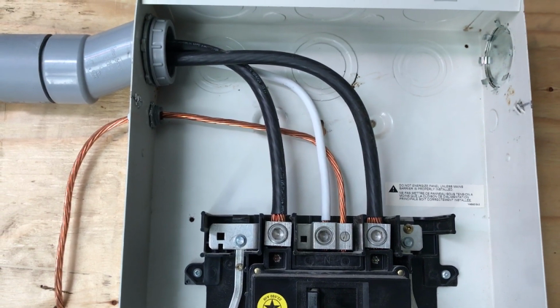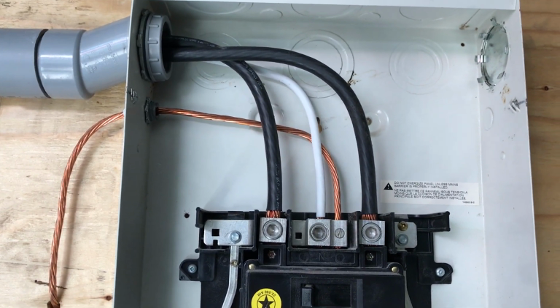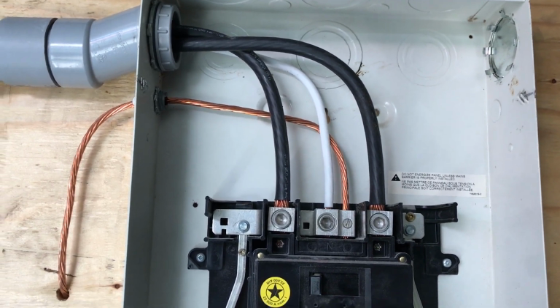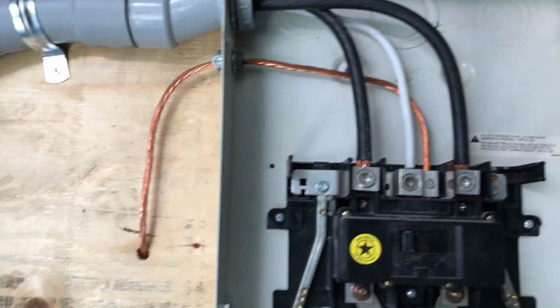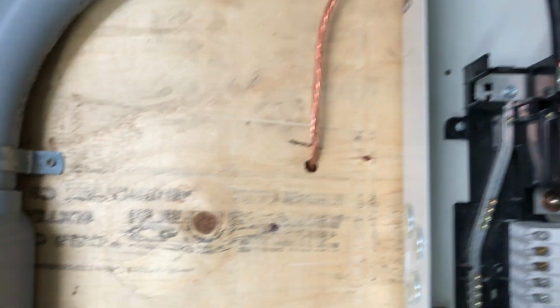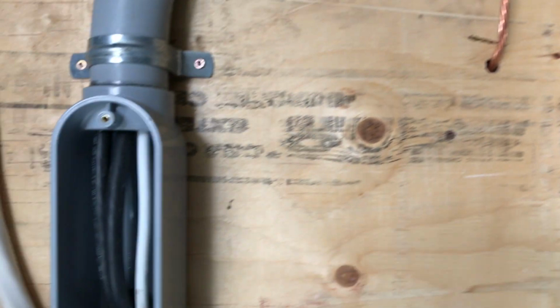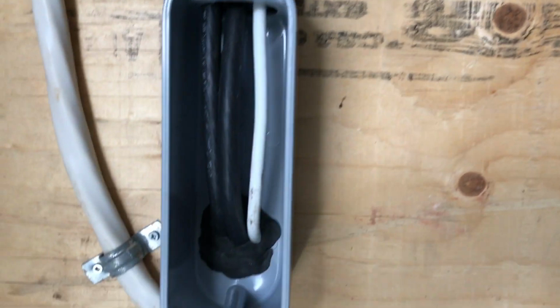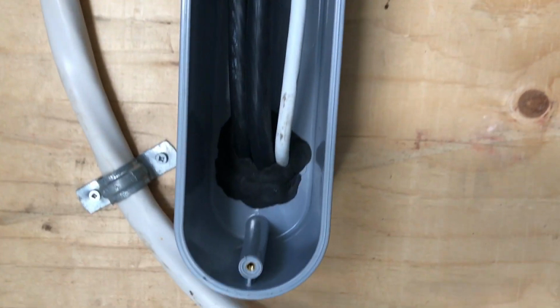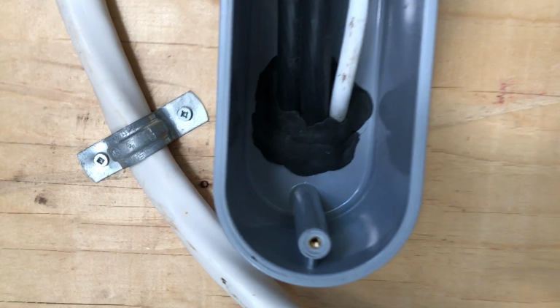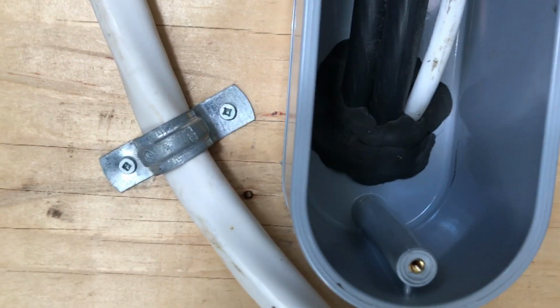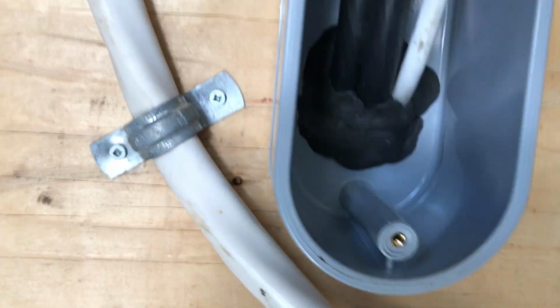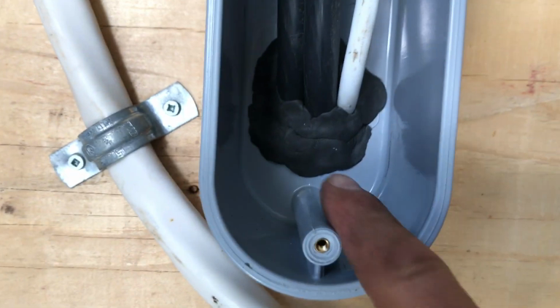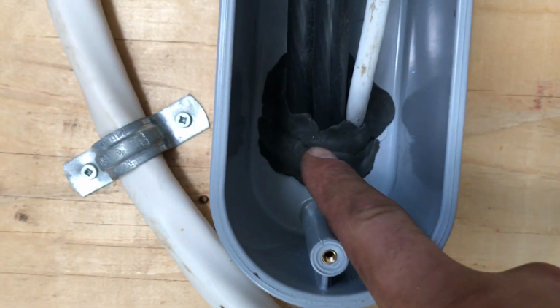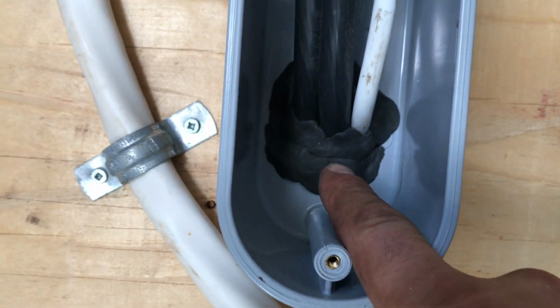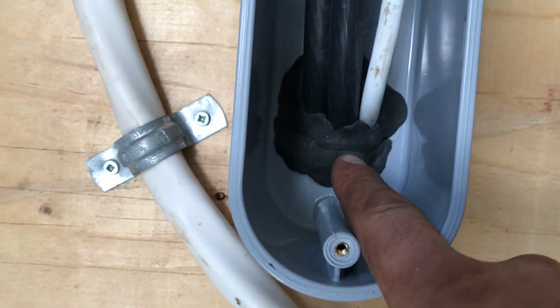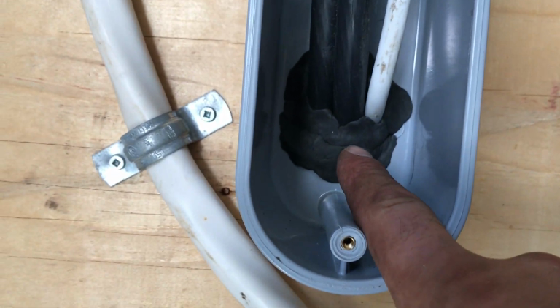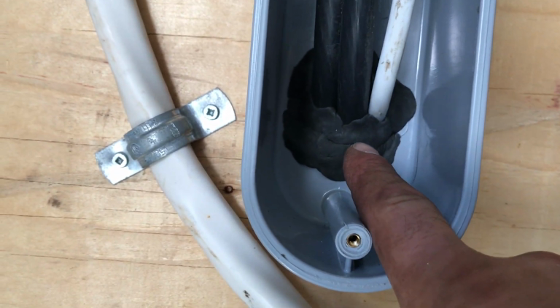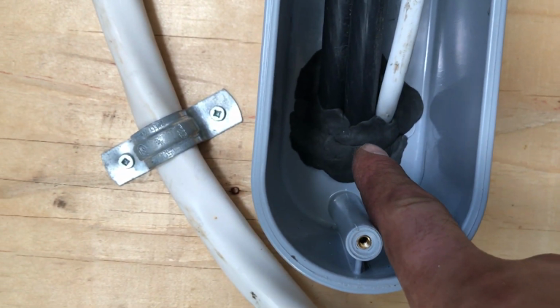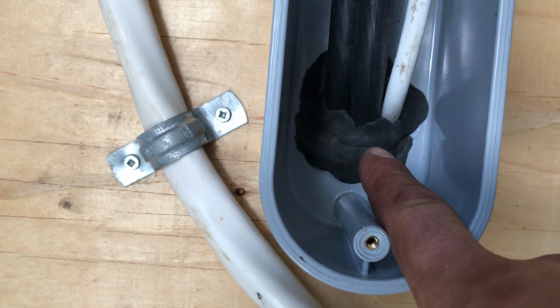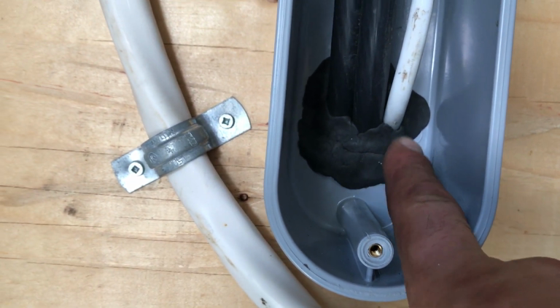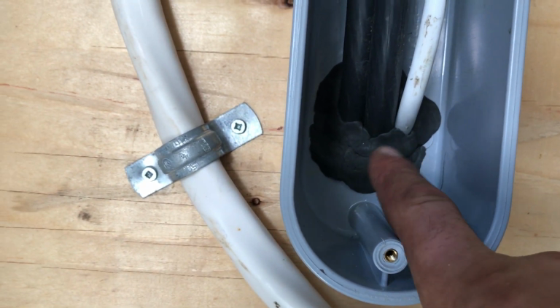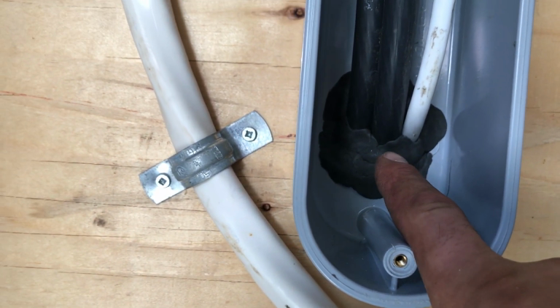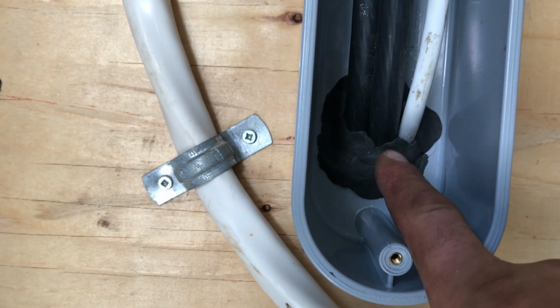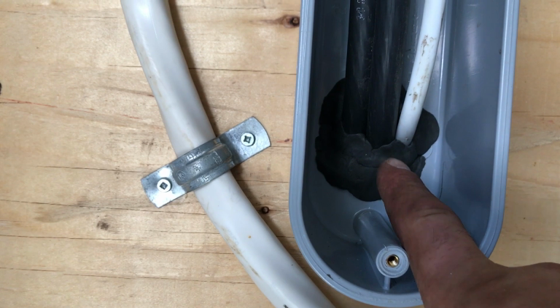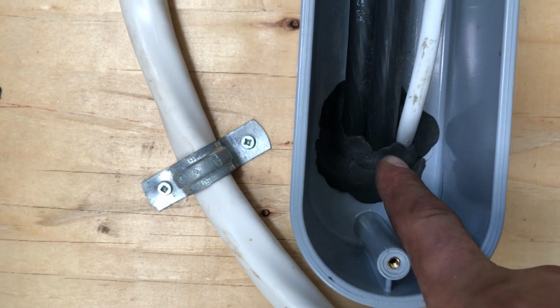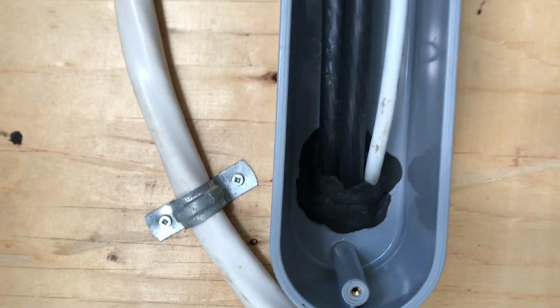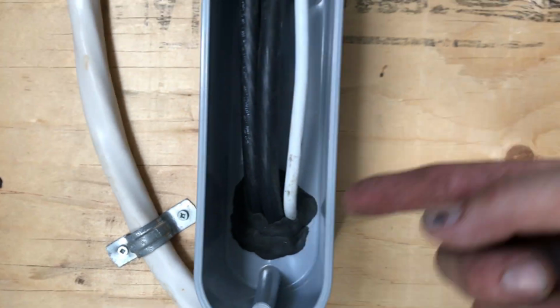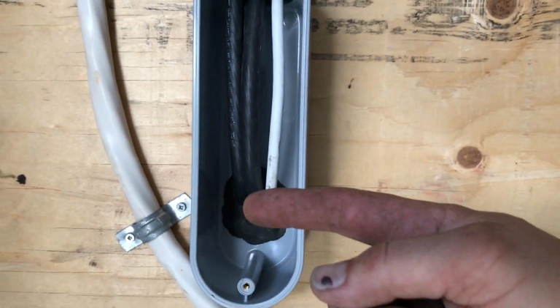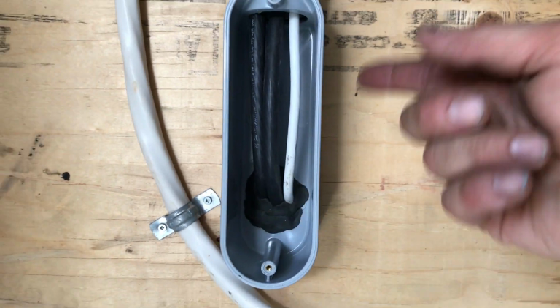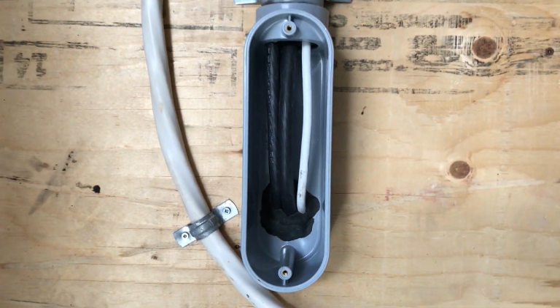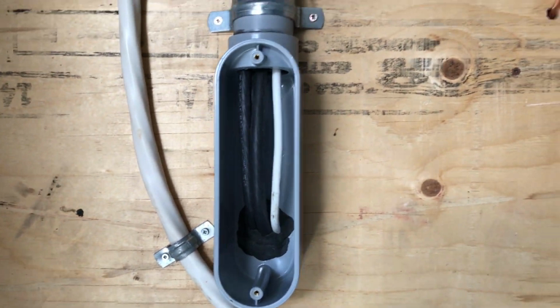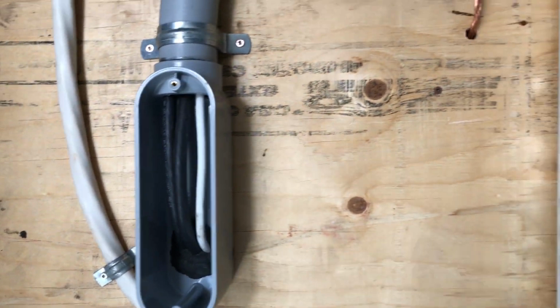Here are your feeds coming in. You want to make sure to put putty over there, putty this side, and the outside as well.